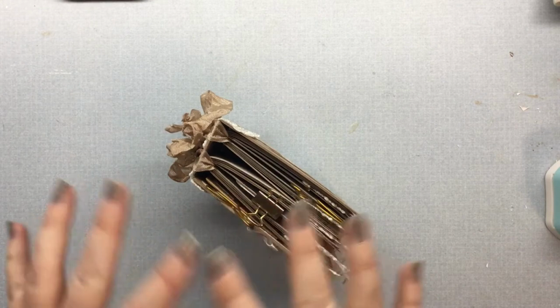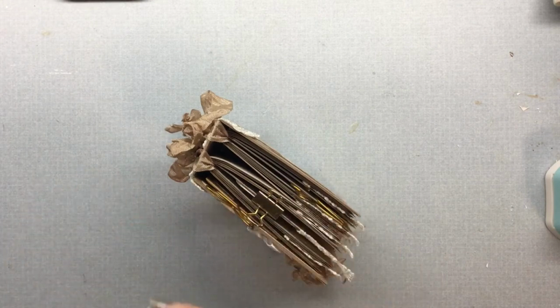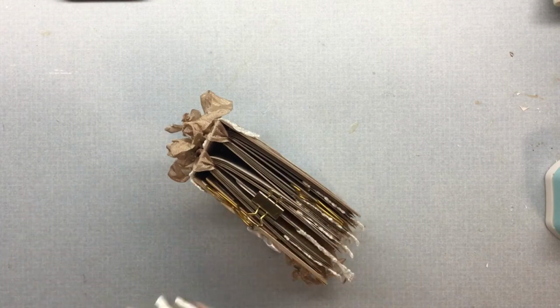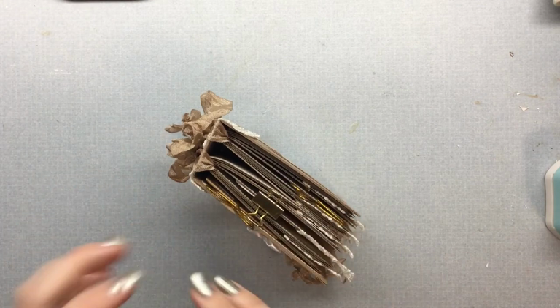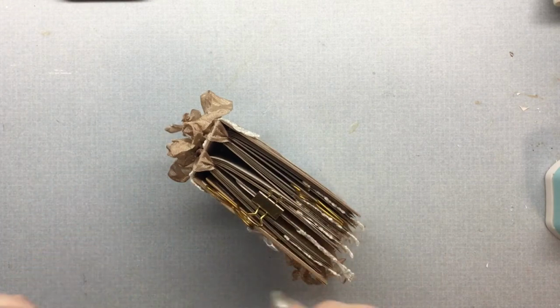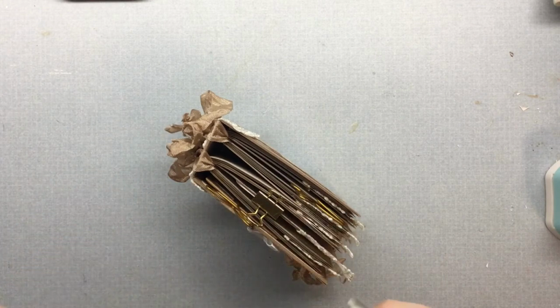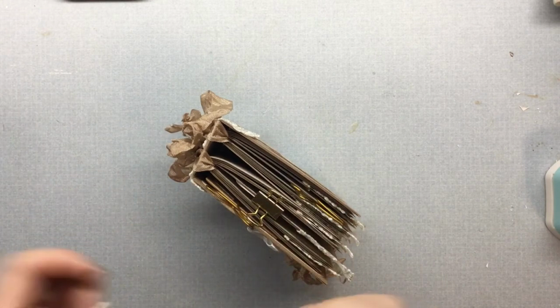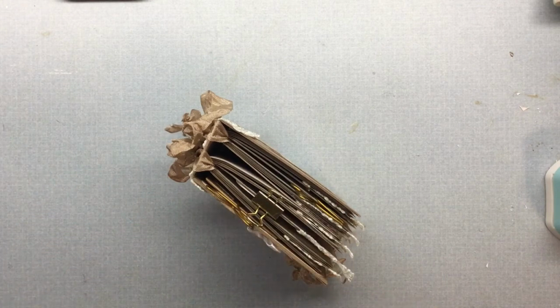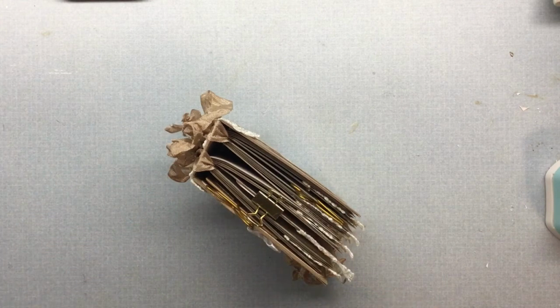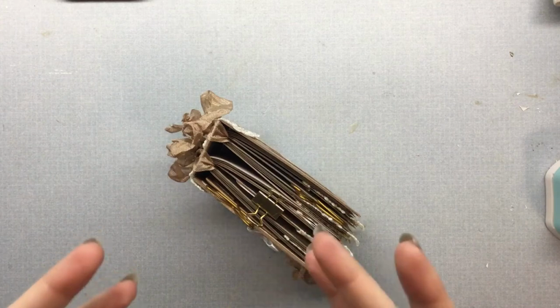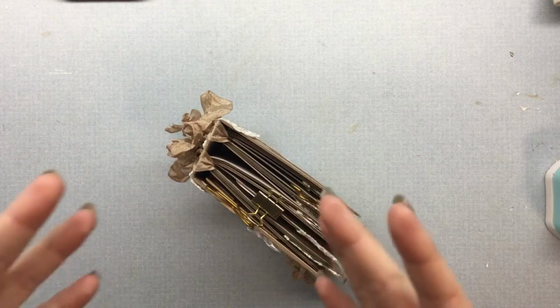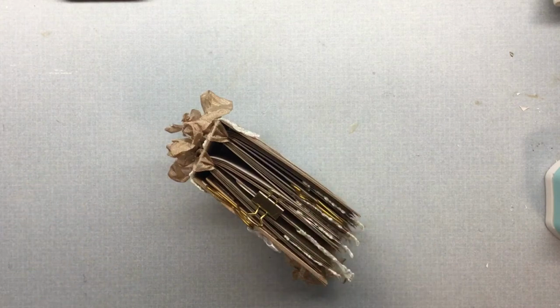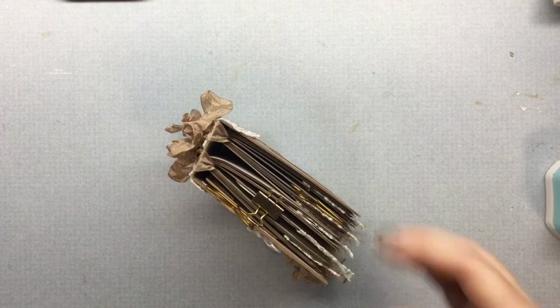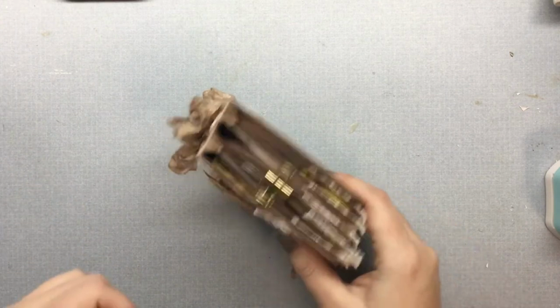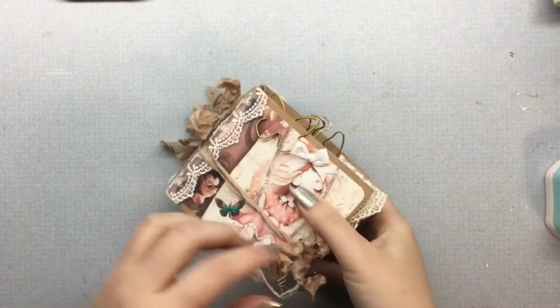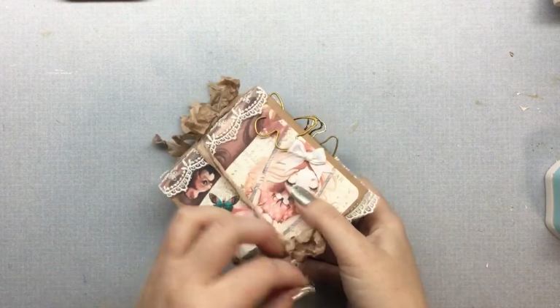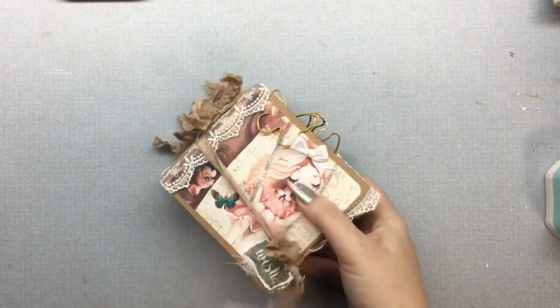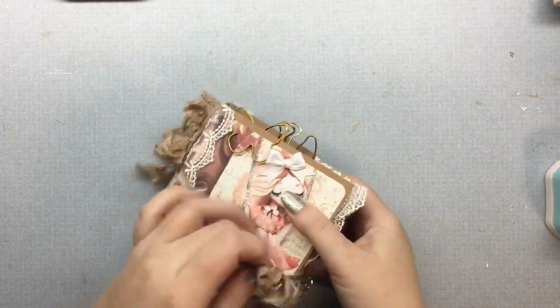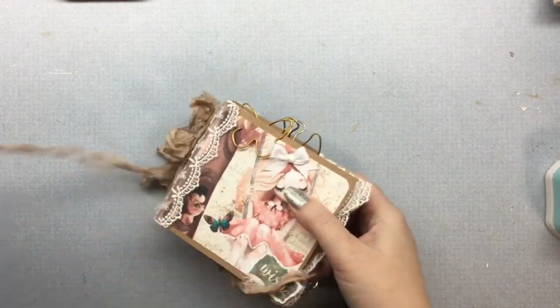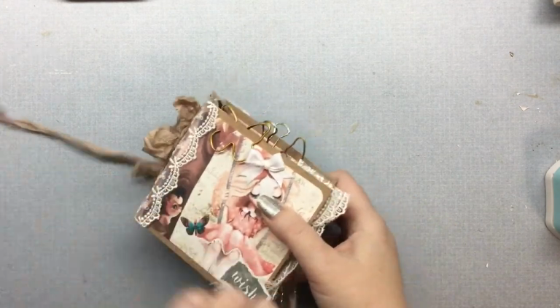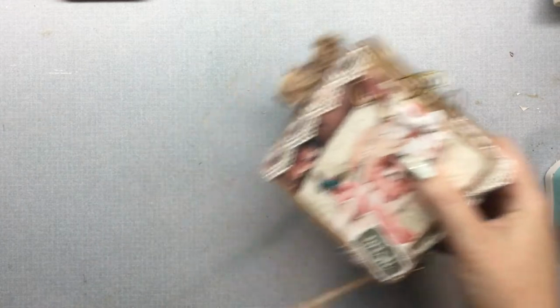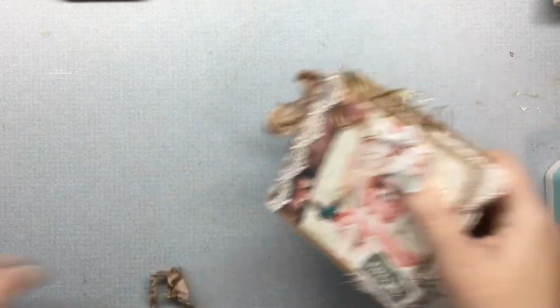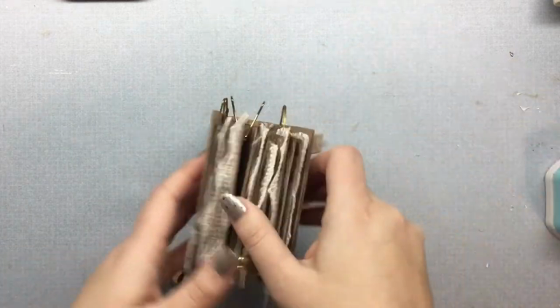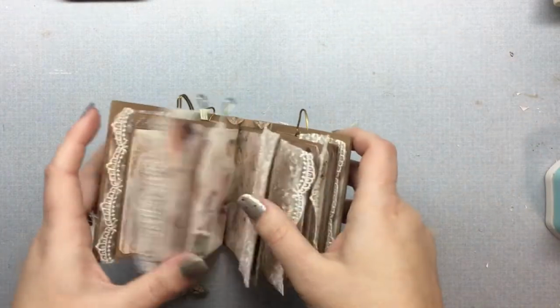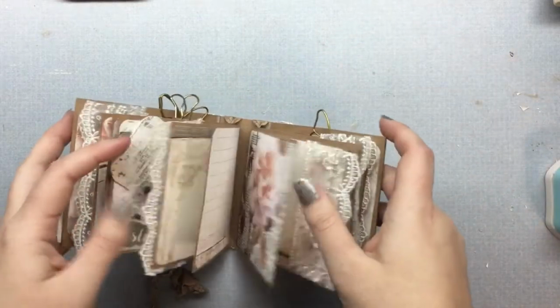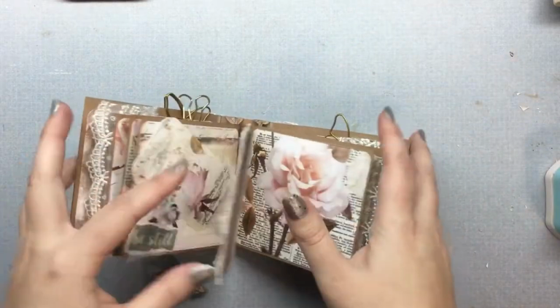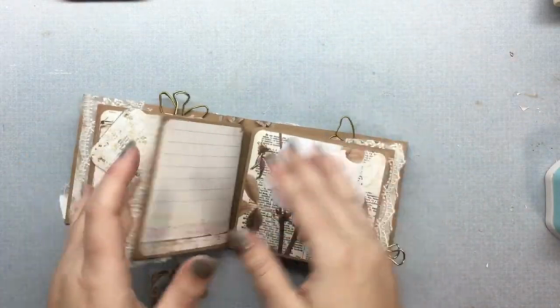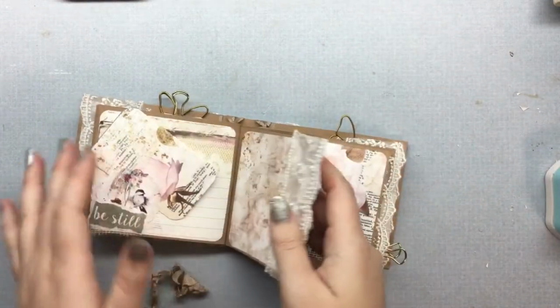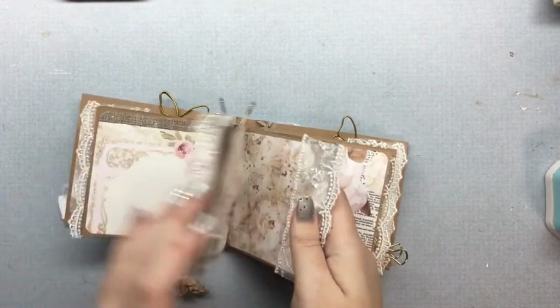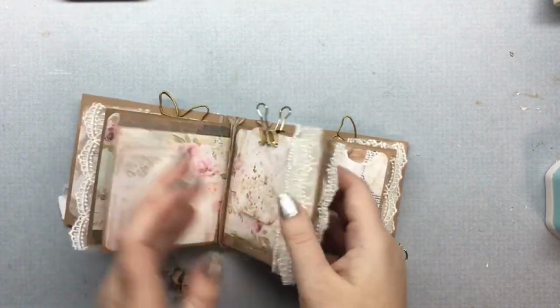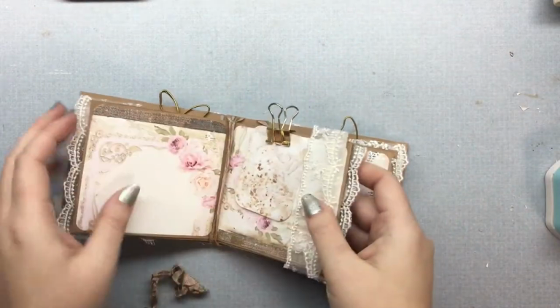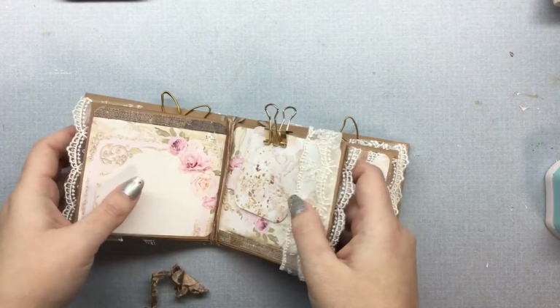I'm sure there are several different ways to do this, but this is just the way that I did mine. So I'm just going to open up the journal and go to the middle of my signatures.